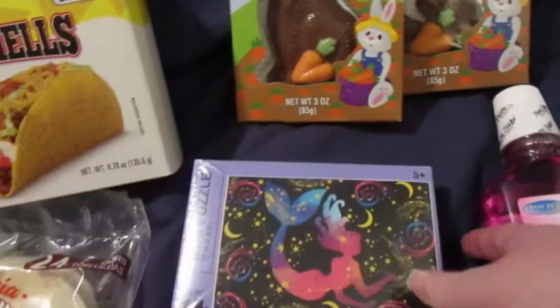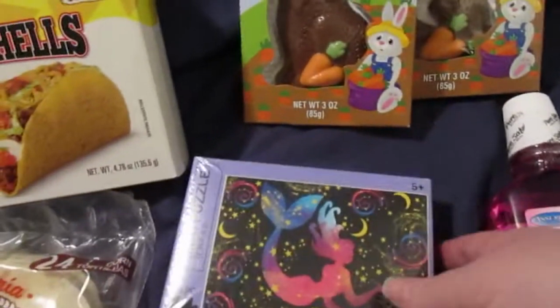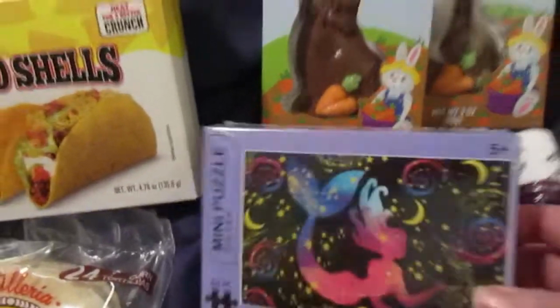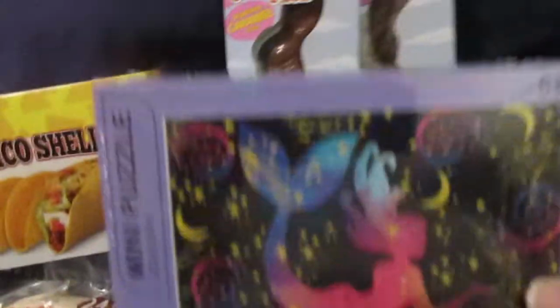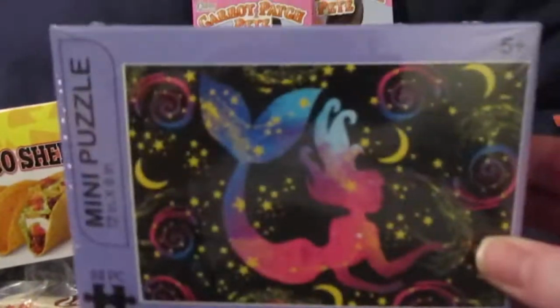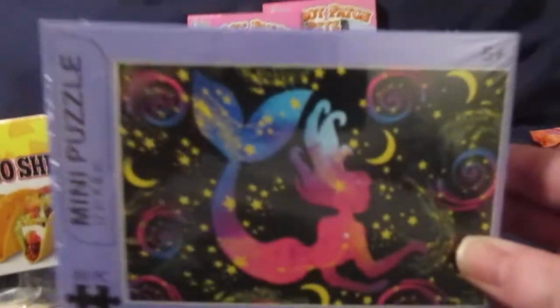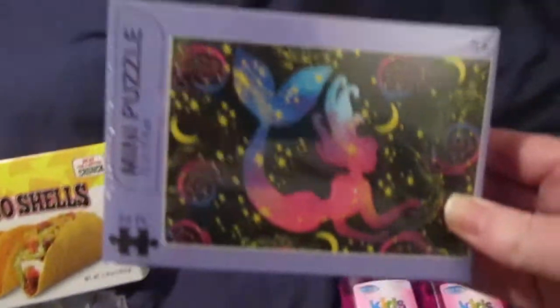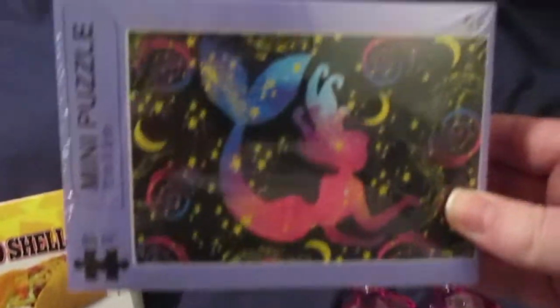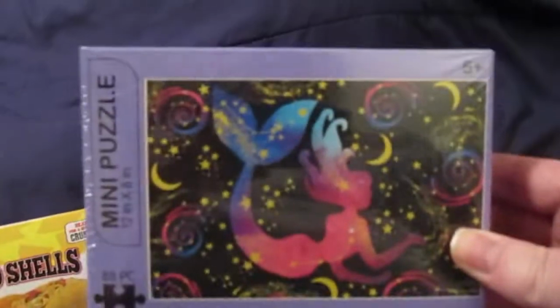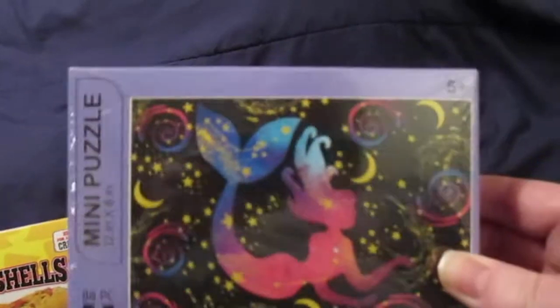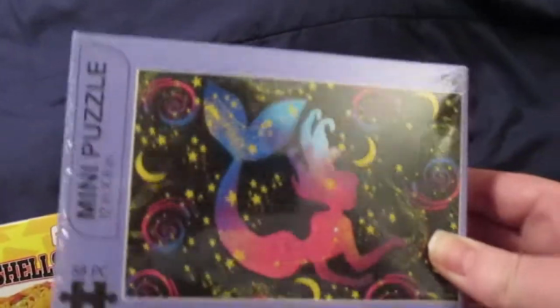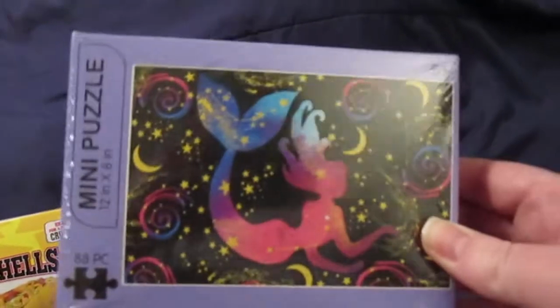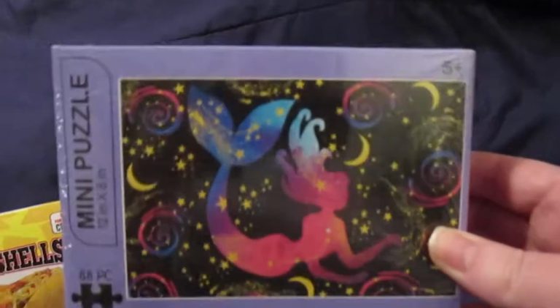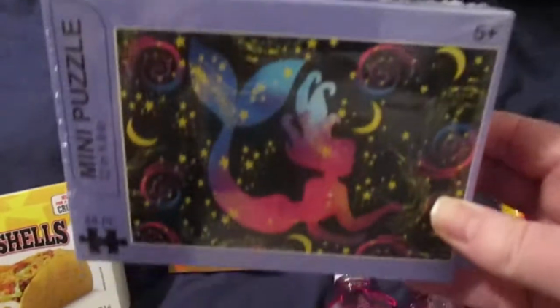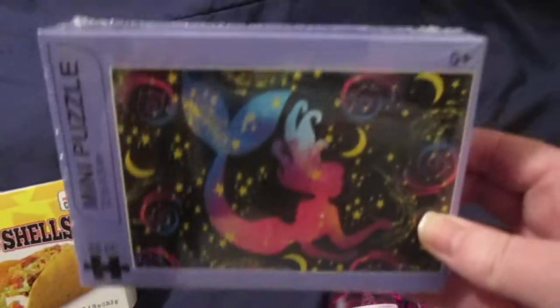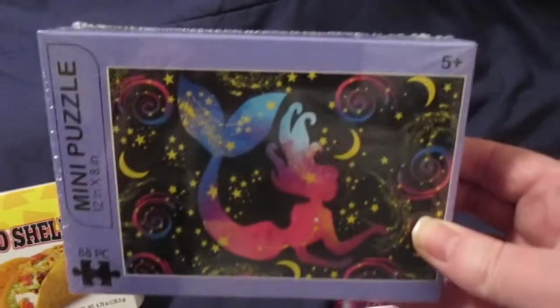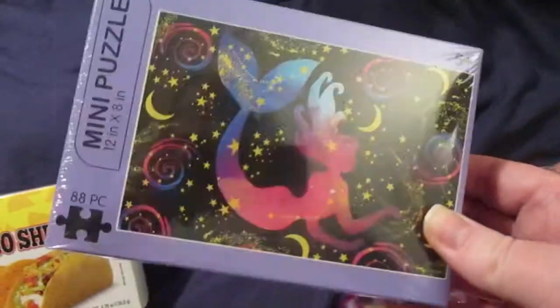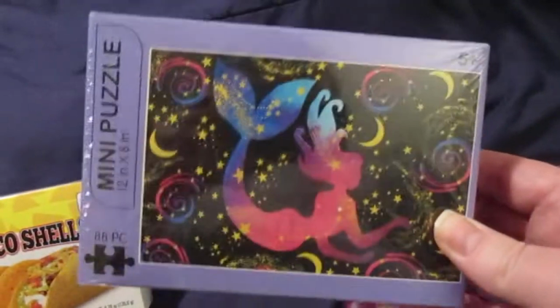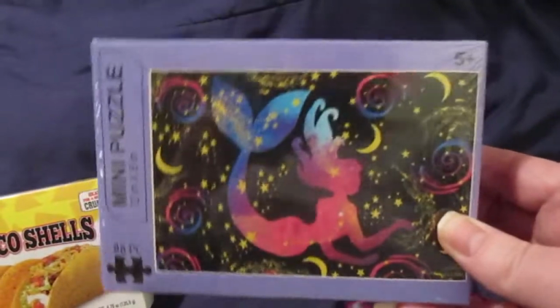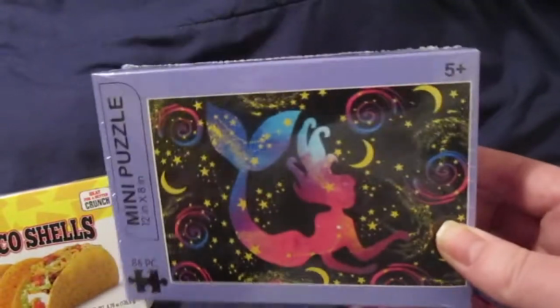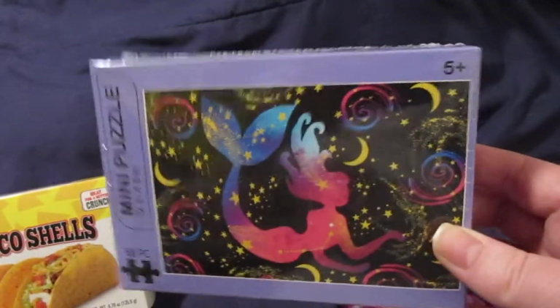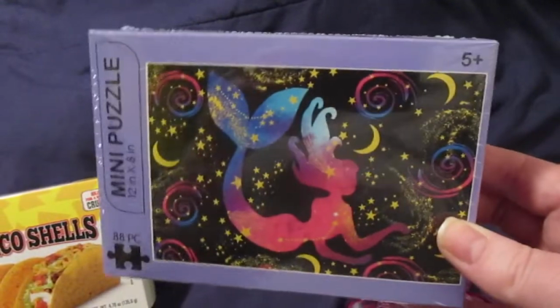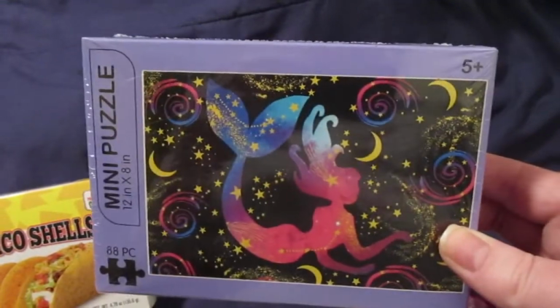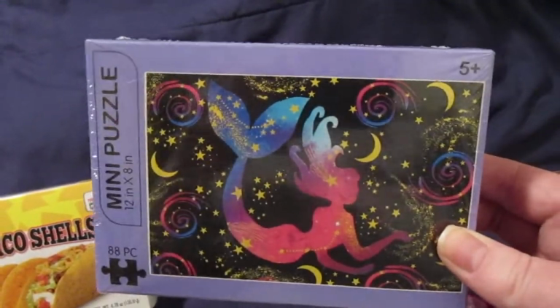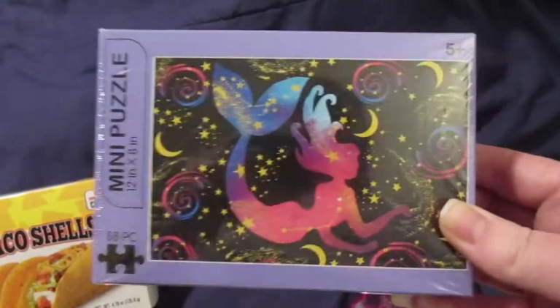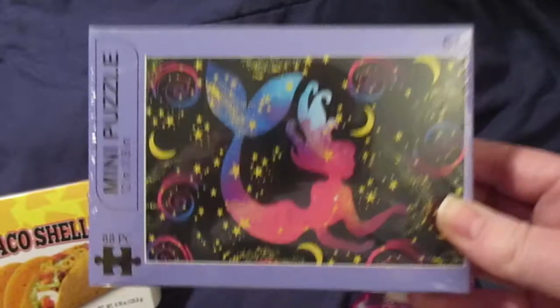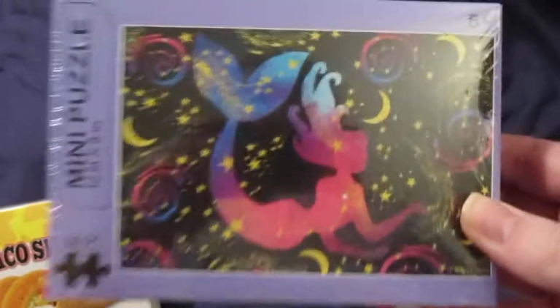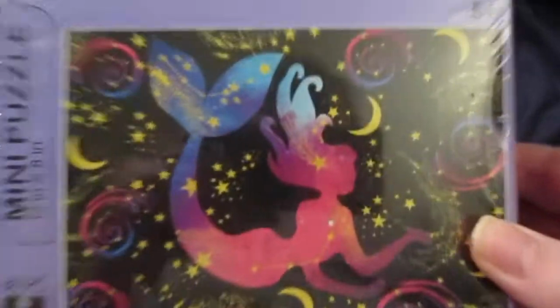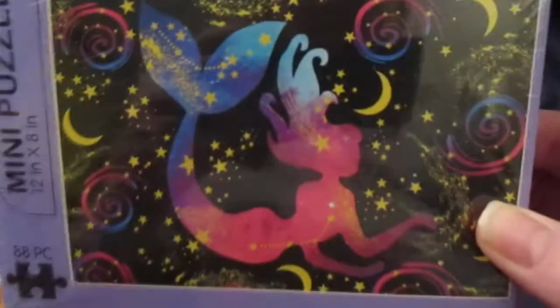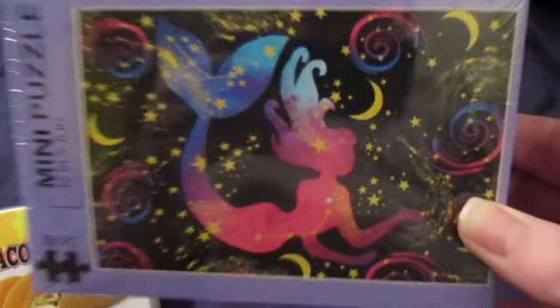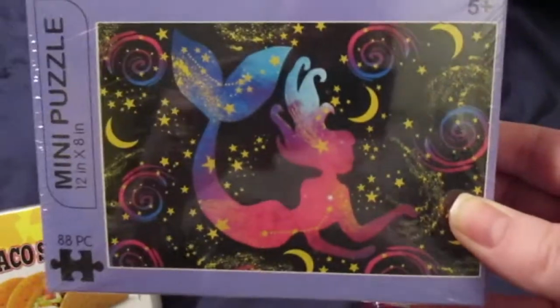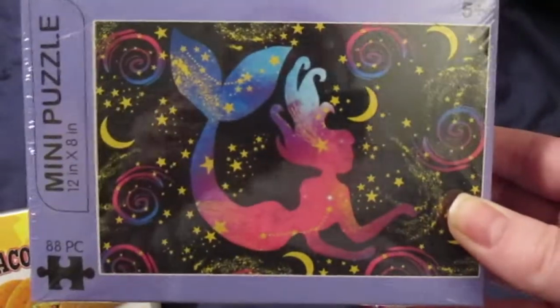I picked up this puzzle for probably my oldest daughter because it's 88 pieces. It's going to be a little bit too hard for my middle daughter, but I thought it was cute. It's just like a little mermaid.